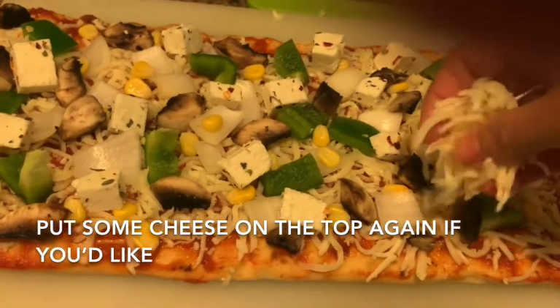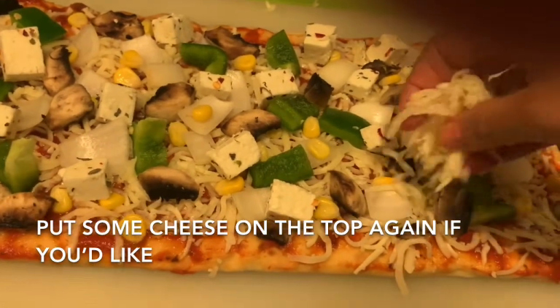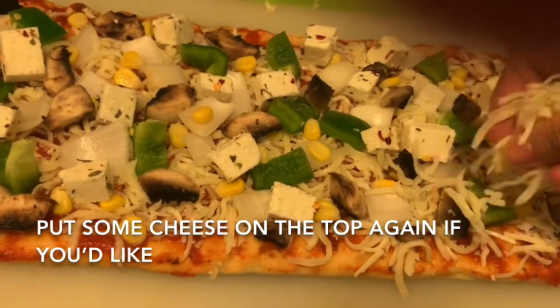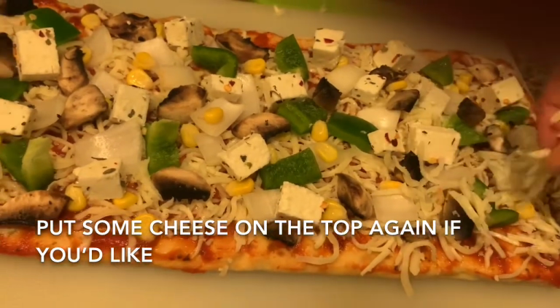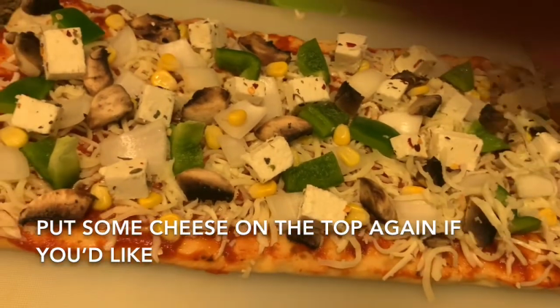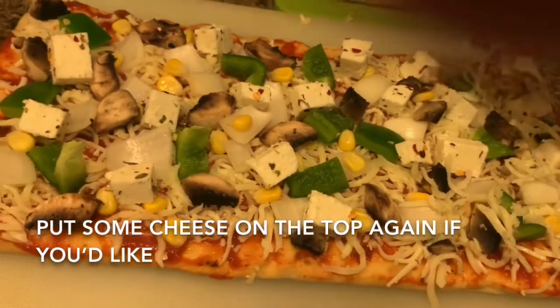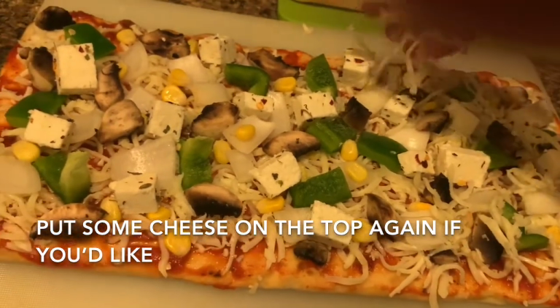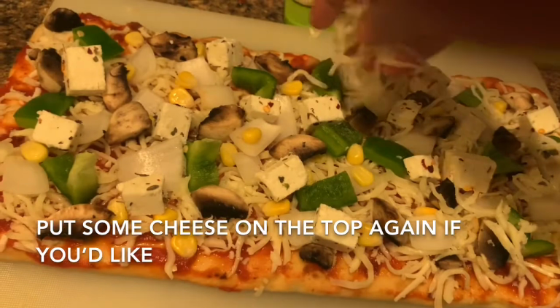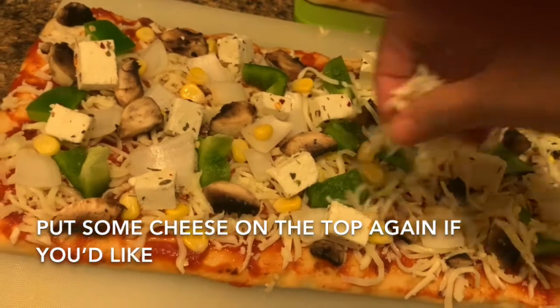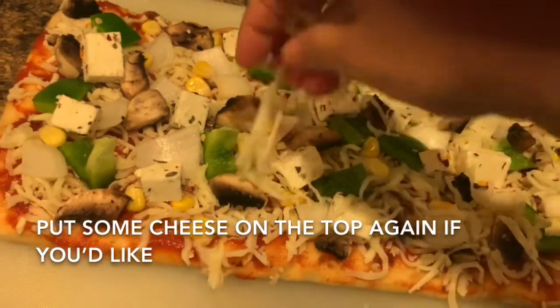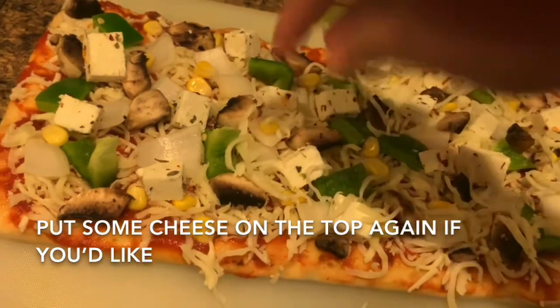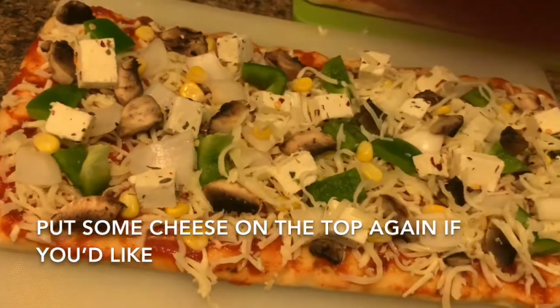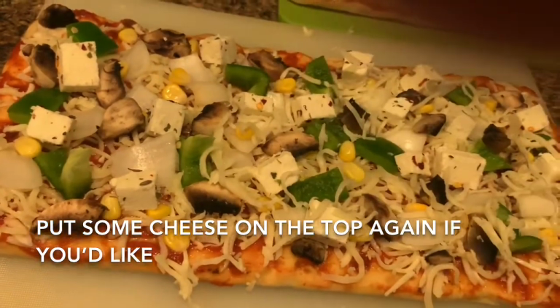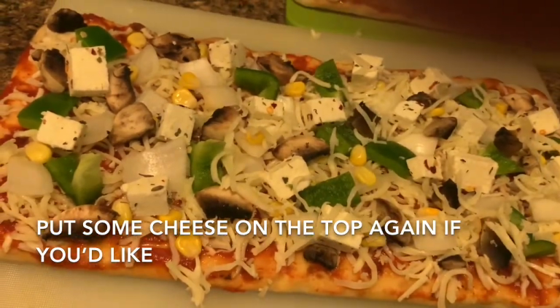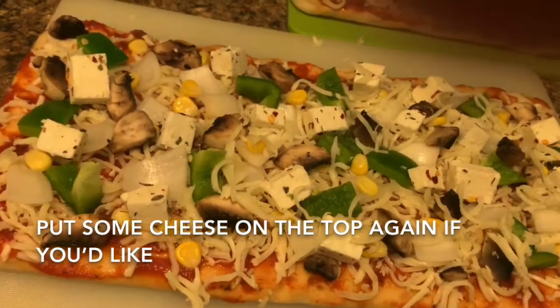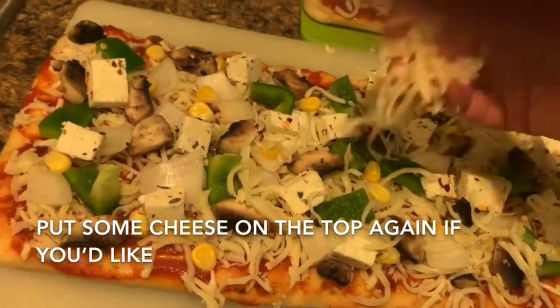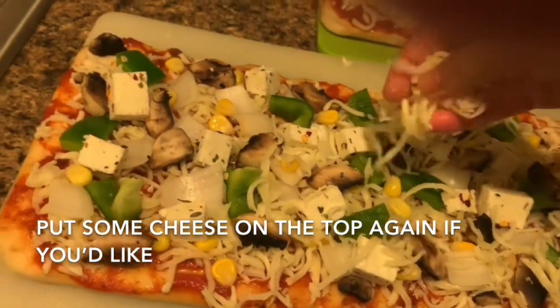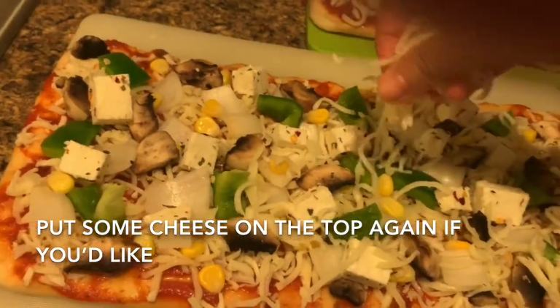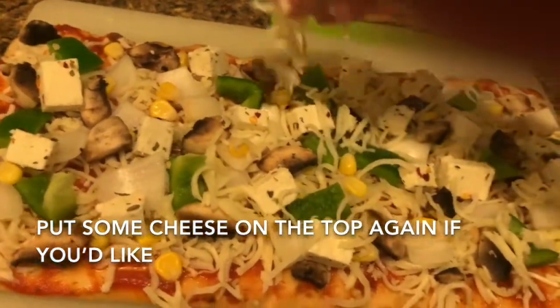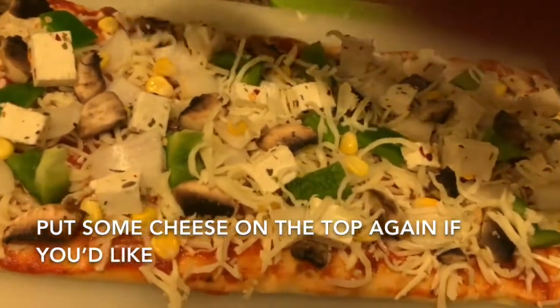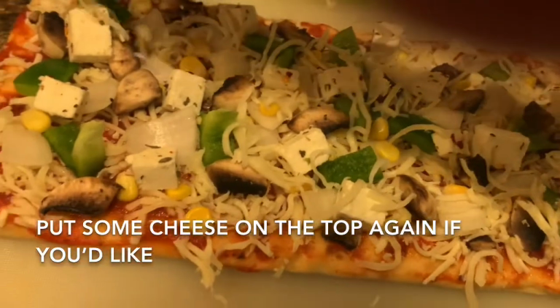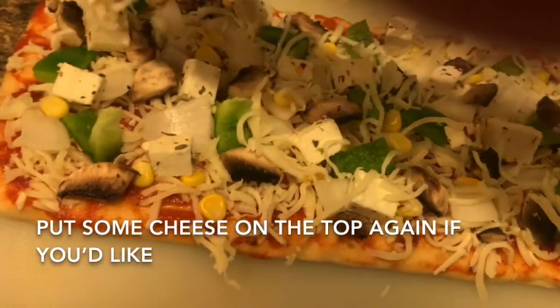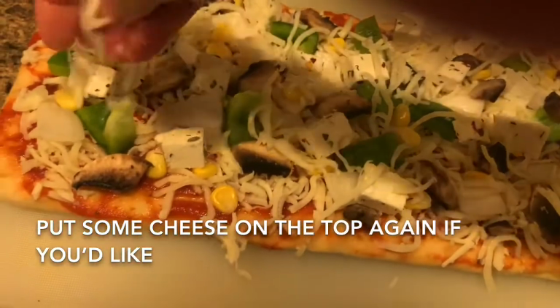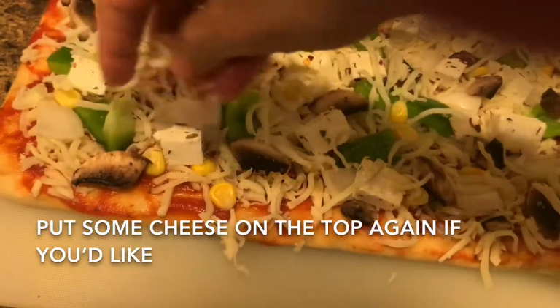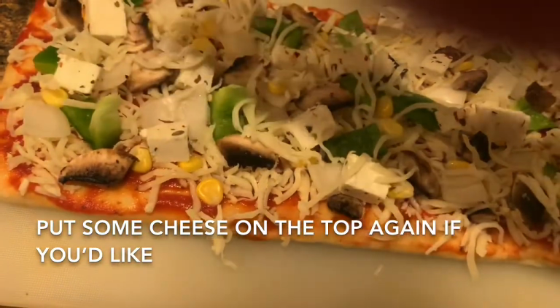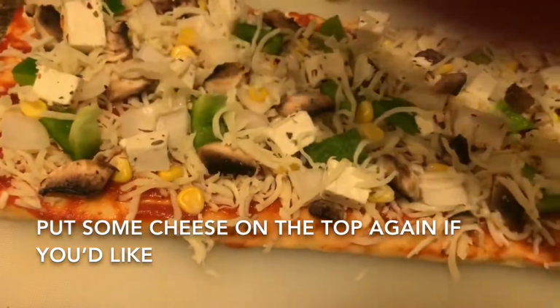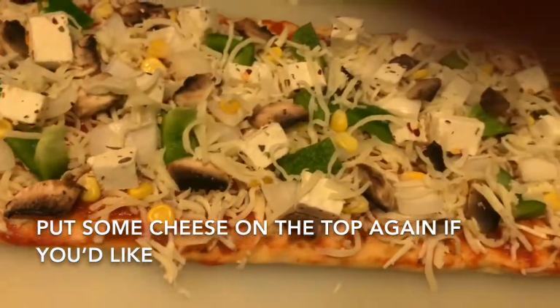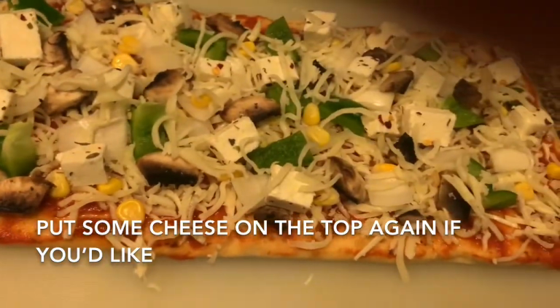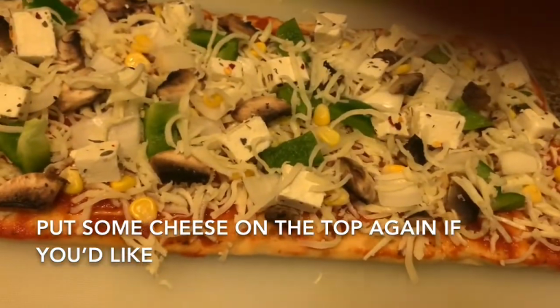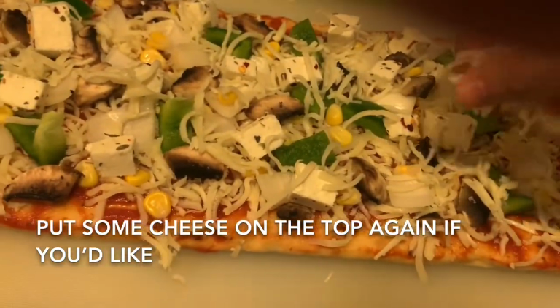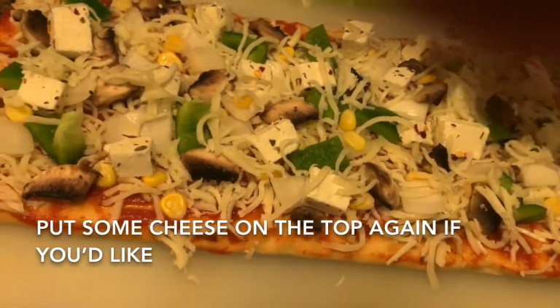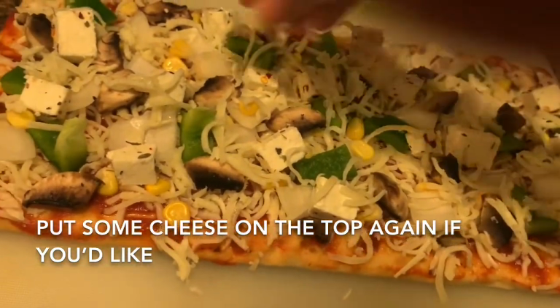I will add a little bit of cheese. Without cheese, I don't have pizza — I don't have cheese but I need cheese.